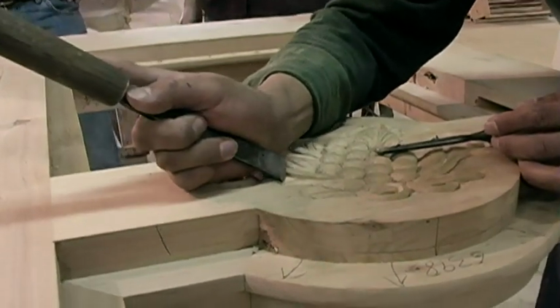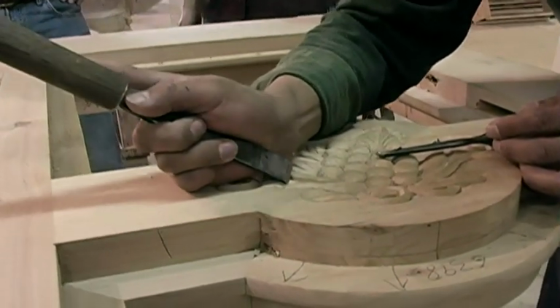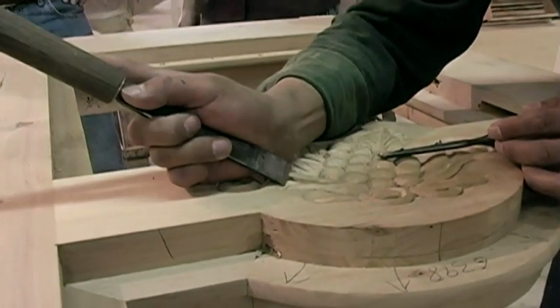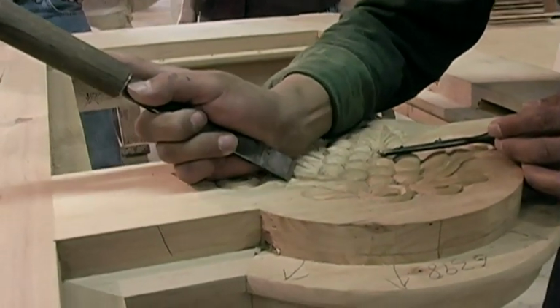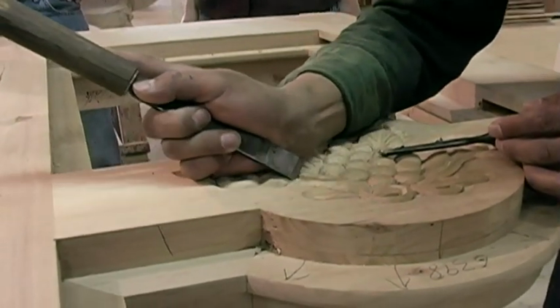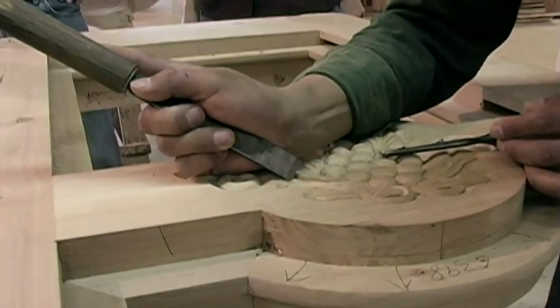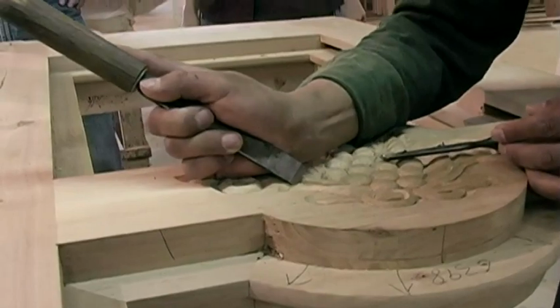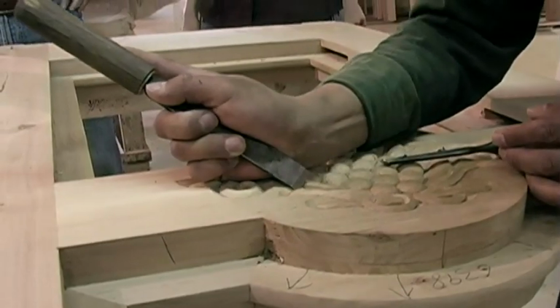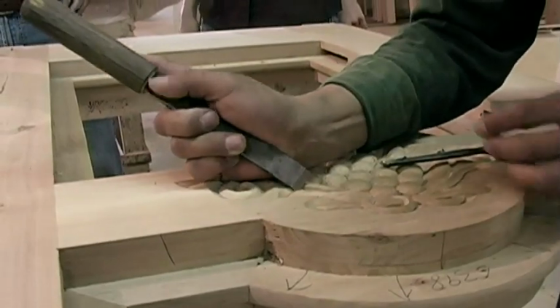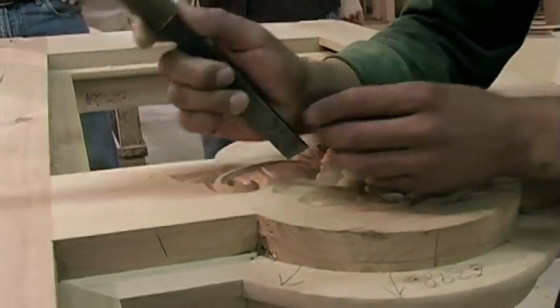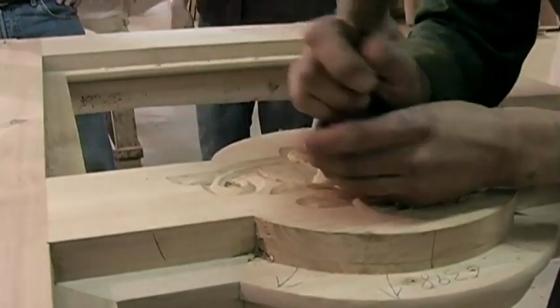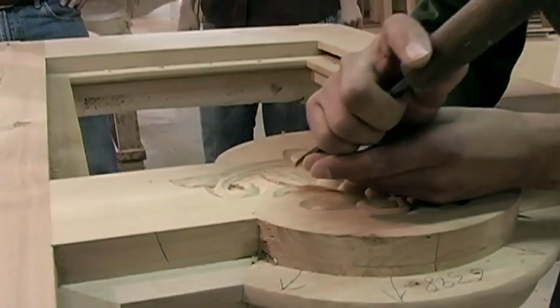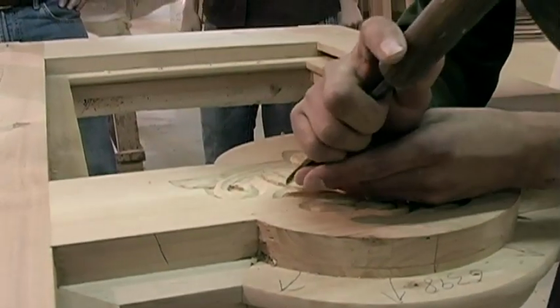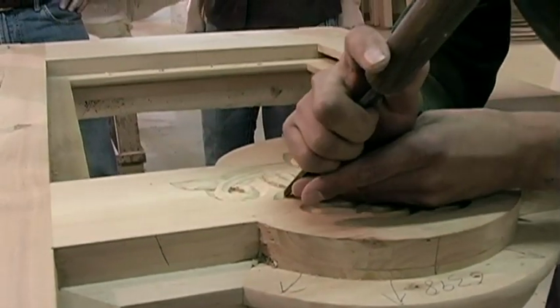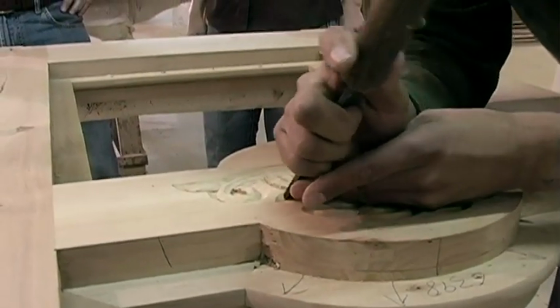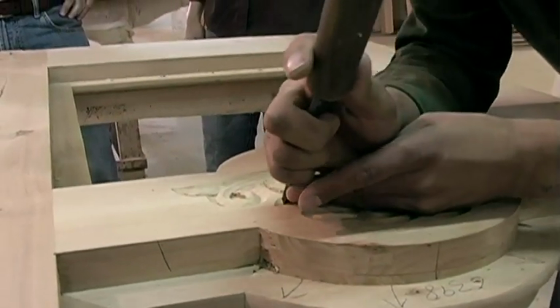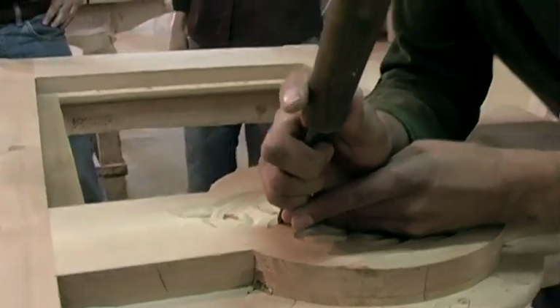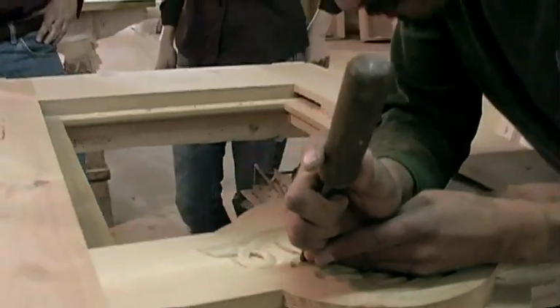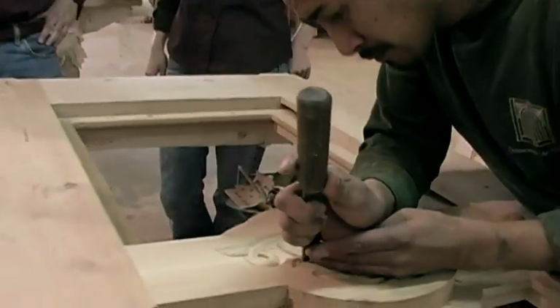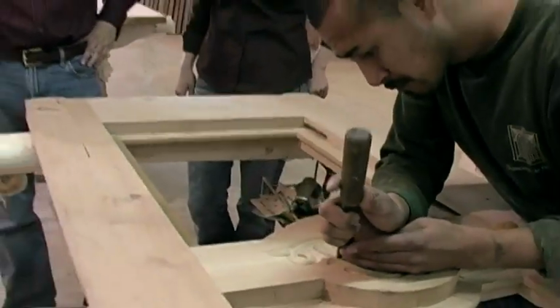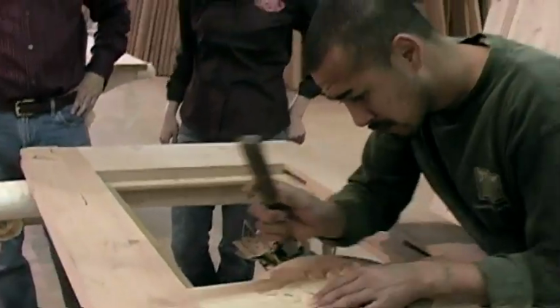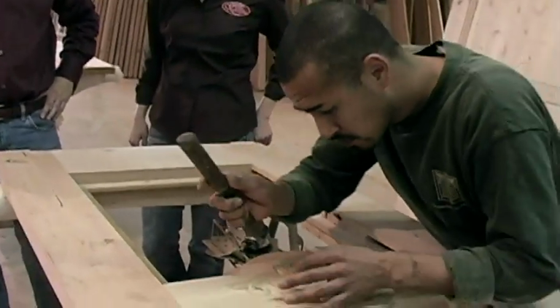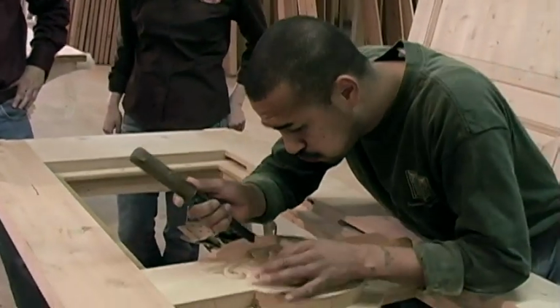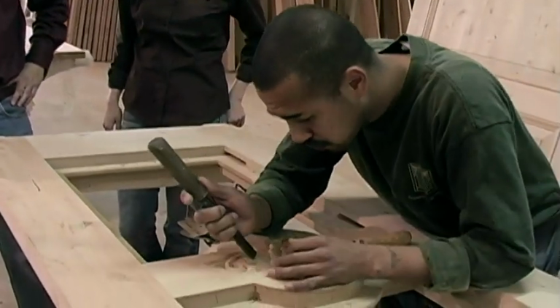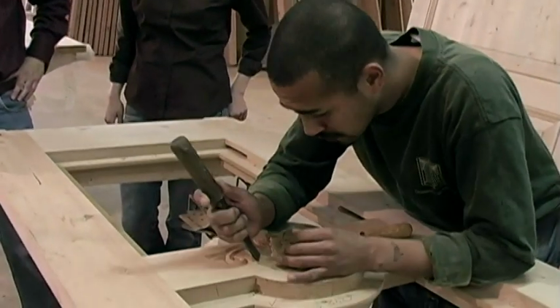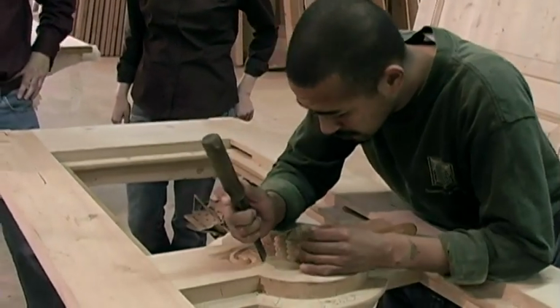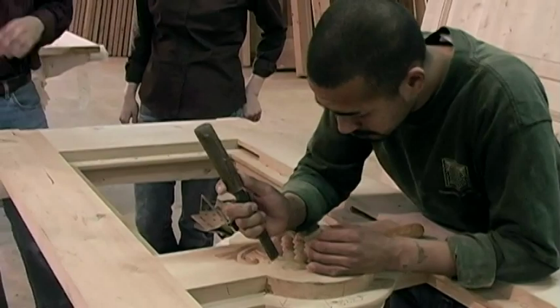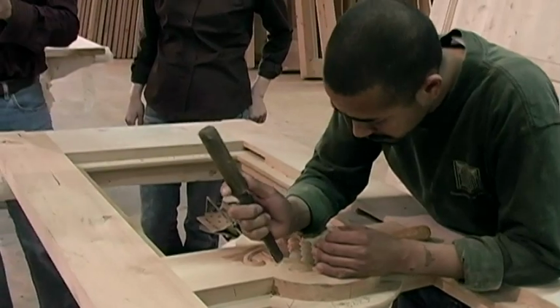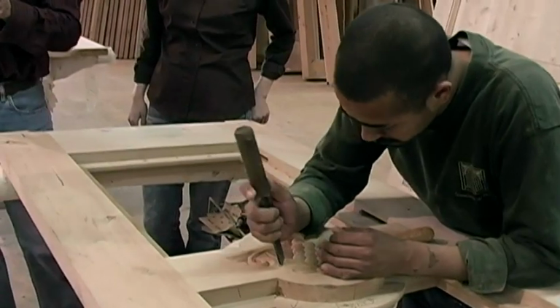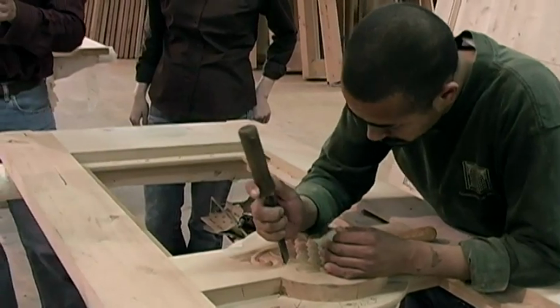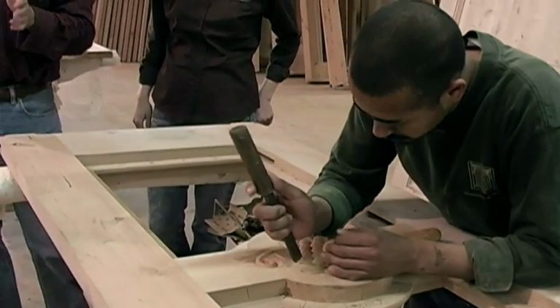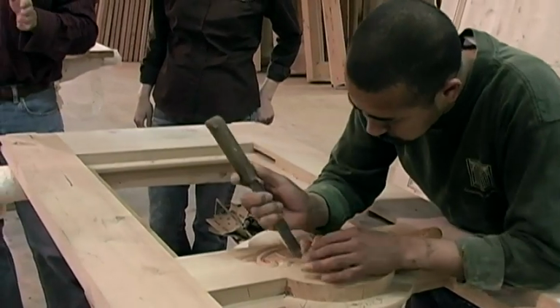Everything is hand done here. There's no machinery to do it. It's the old fashioned way — how doors have been carved for thousands of years.